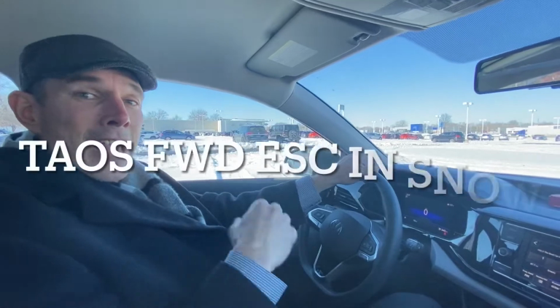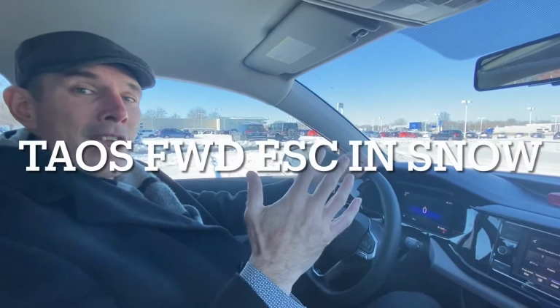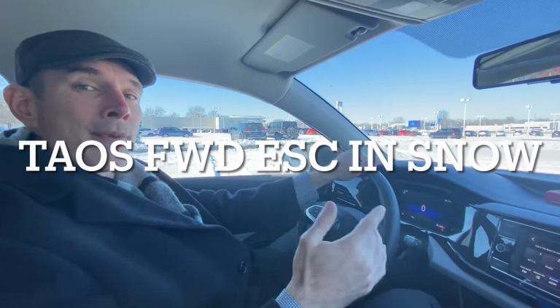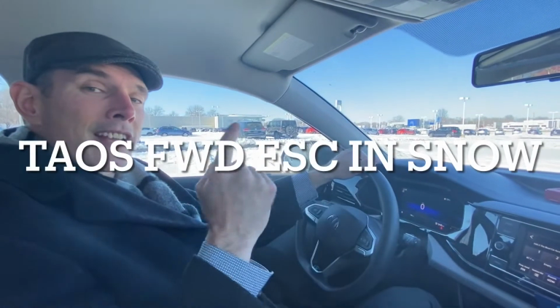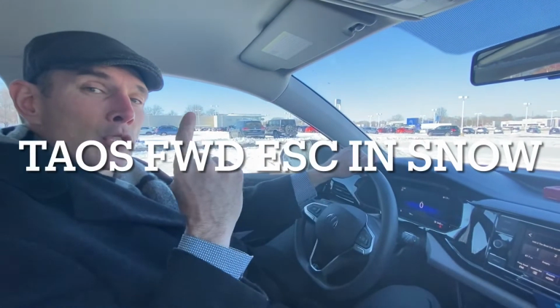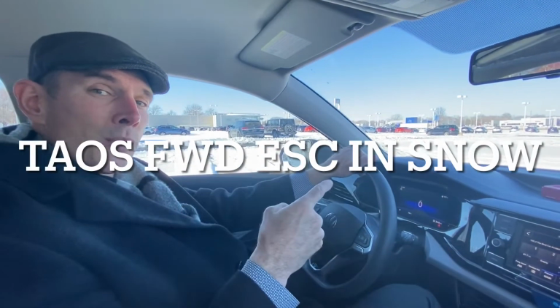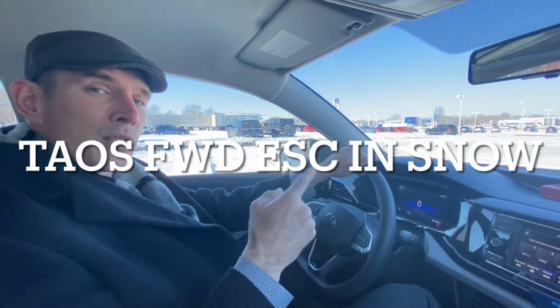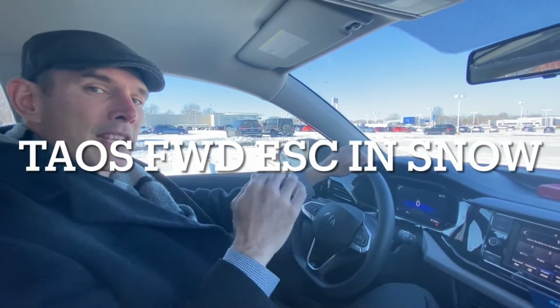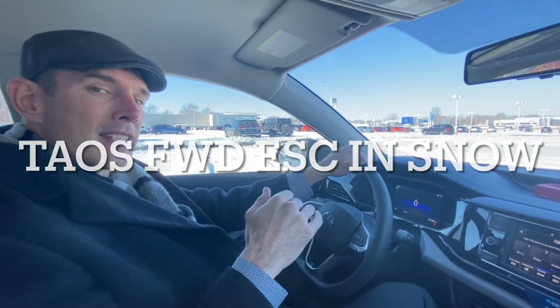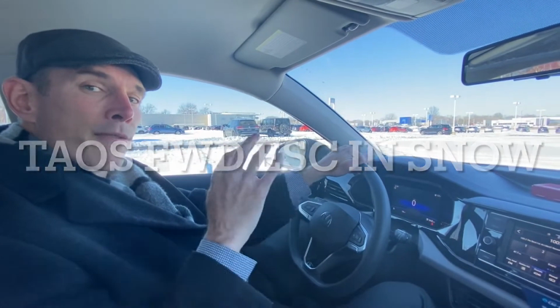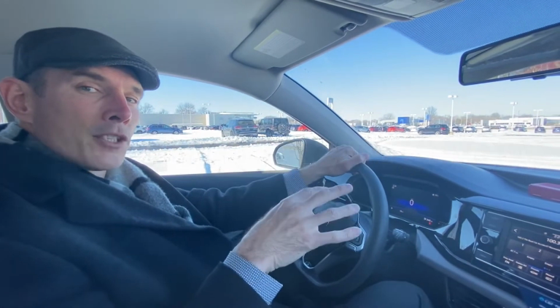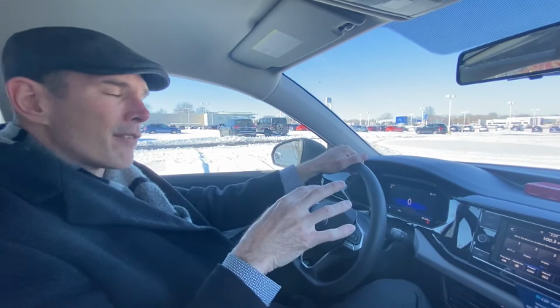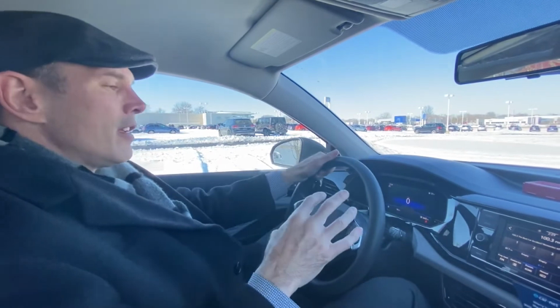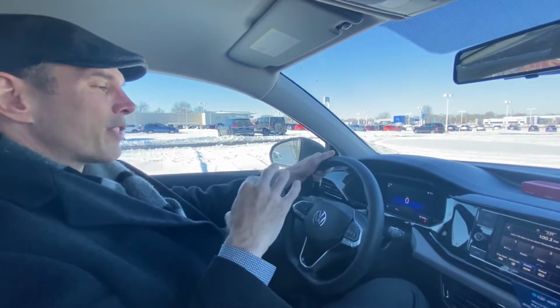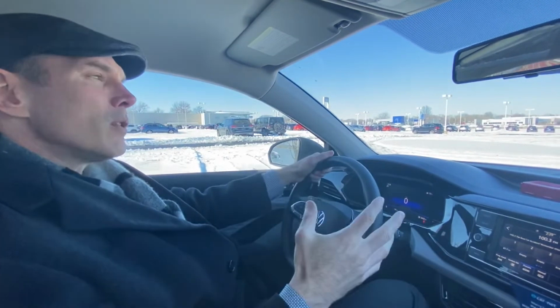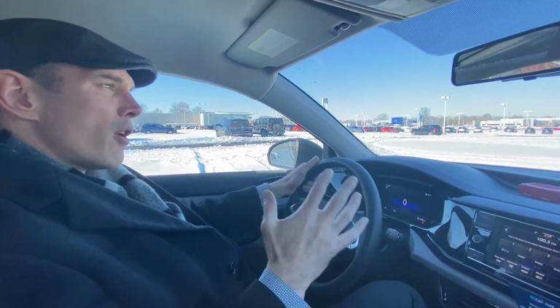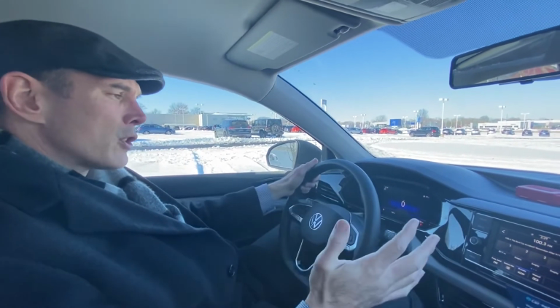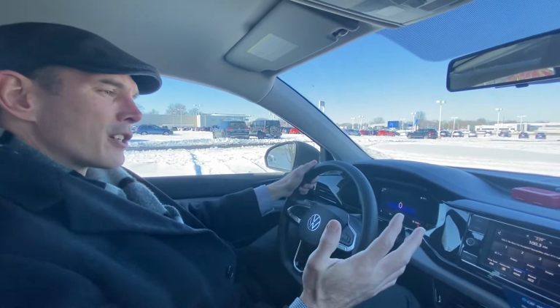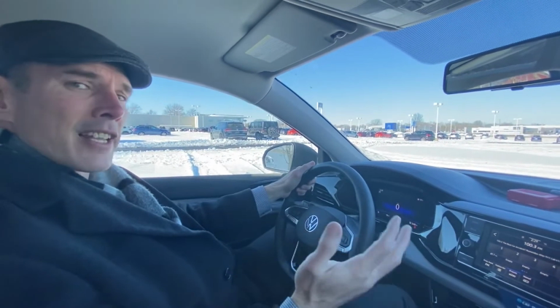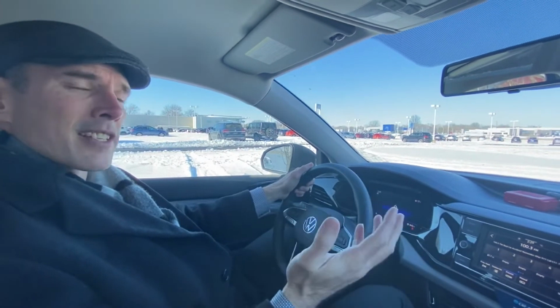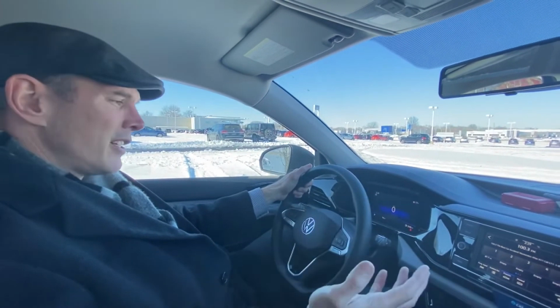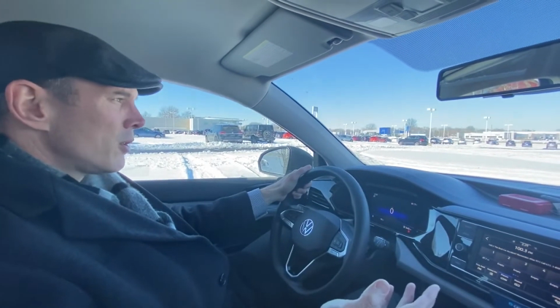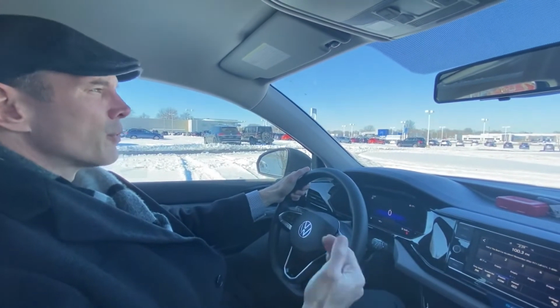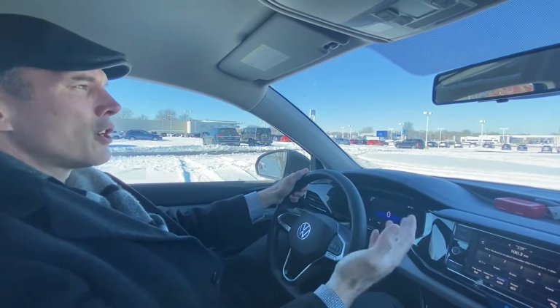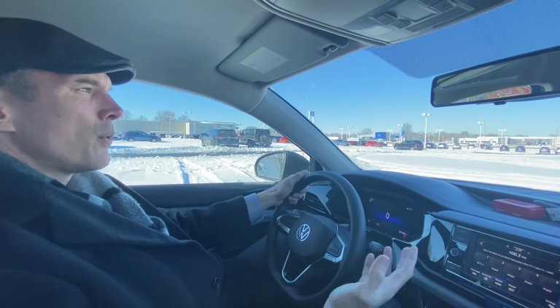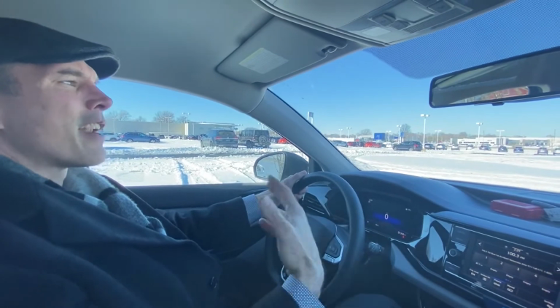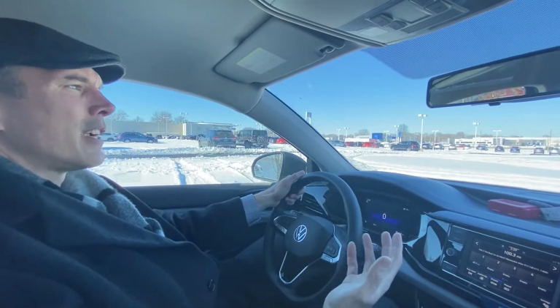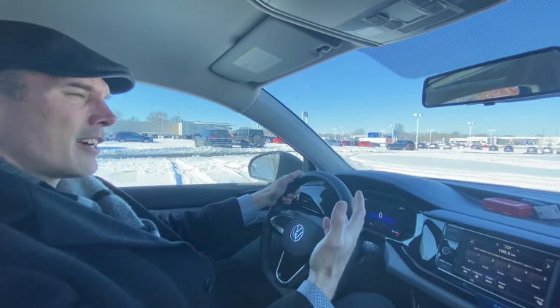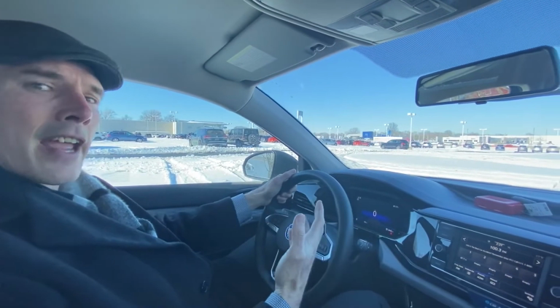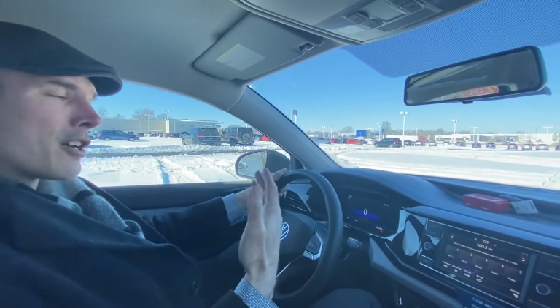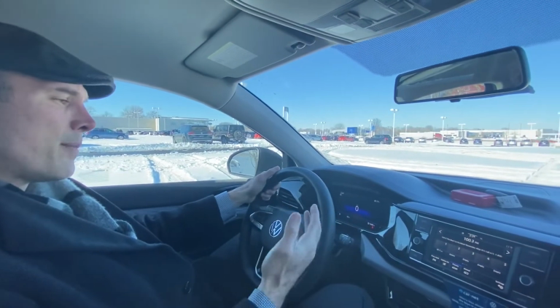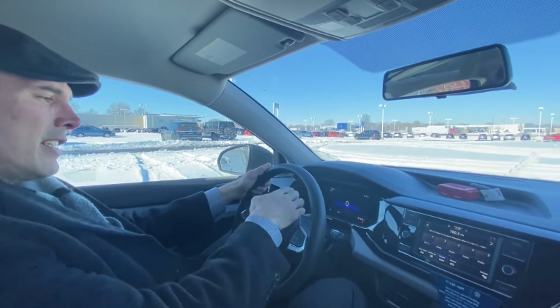Hey, I'm Brandon. I'm inside a 2022 Taos S with front wheel drive. So with the front wheel drive, all the Volkswagens are going to have electronic stability control. We're going to show you how that operates here and talk to you a little bit more in detail.